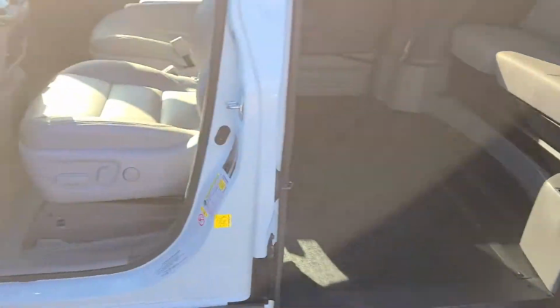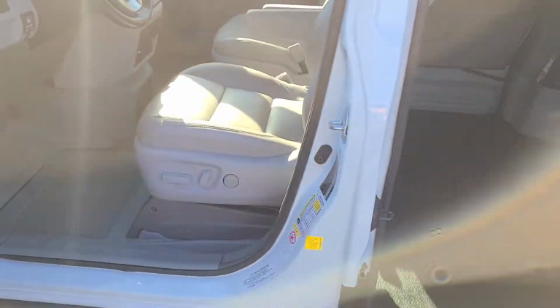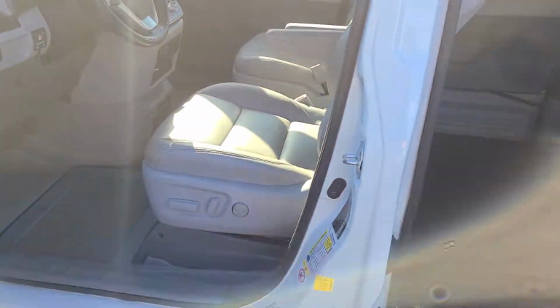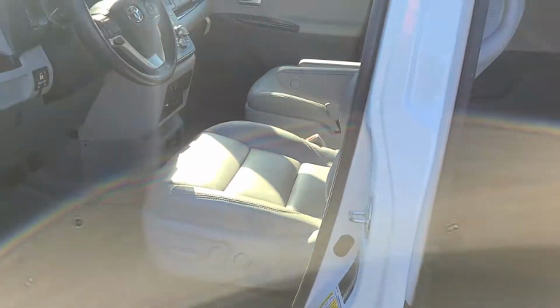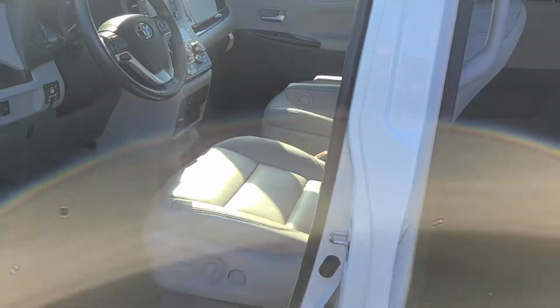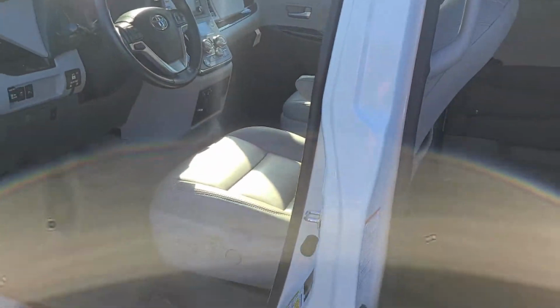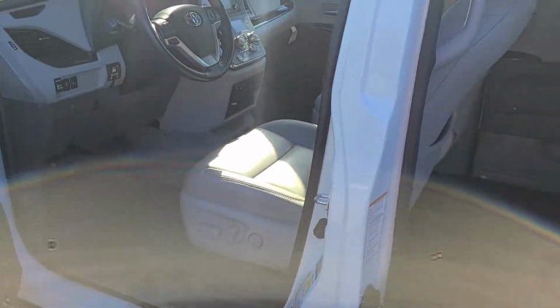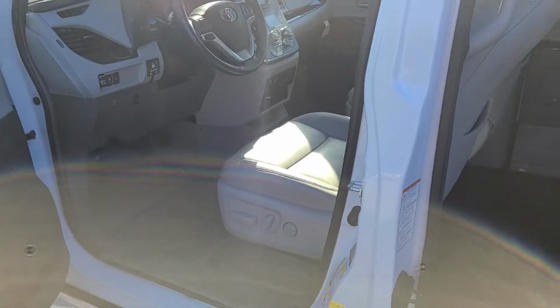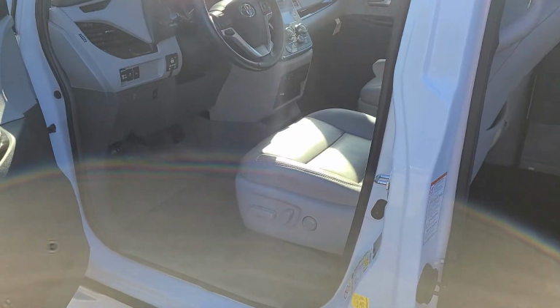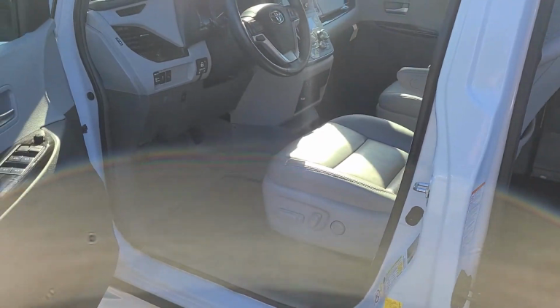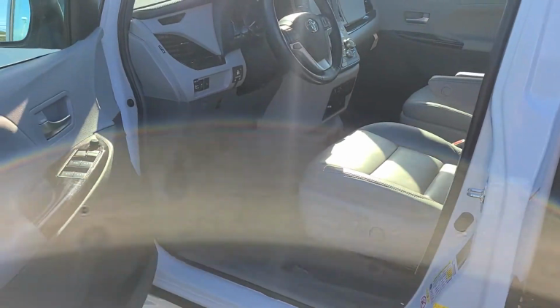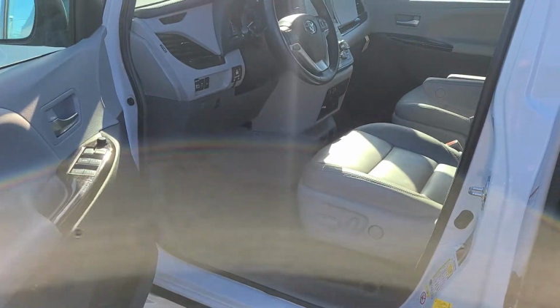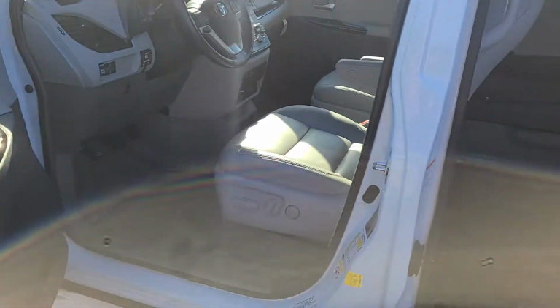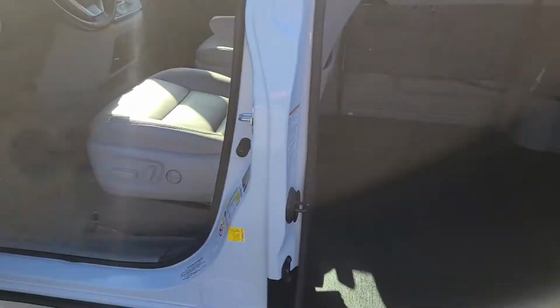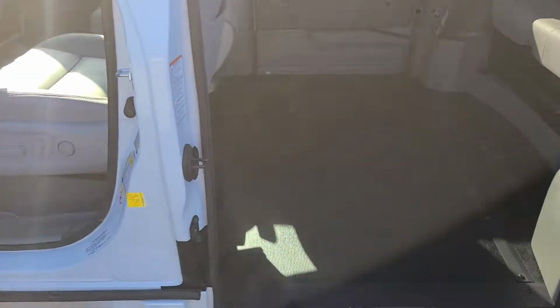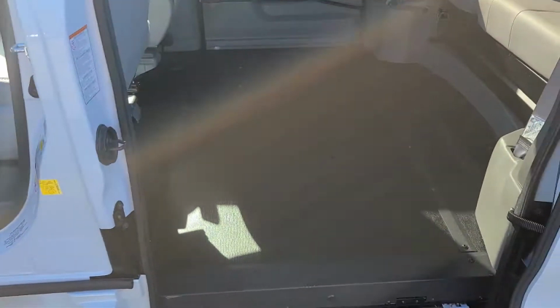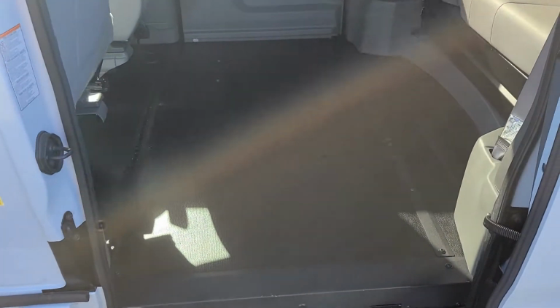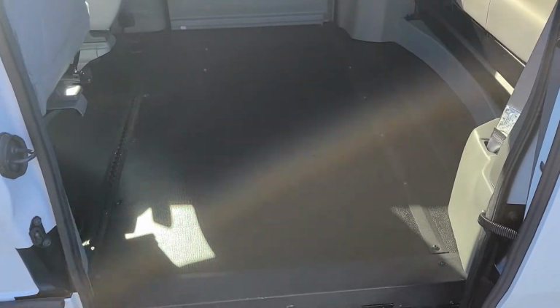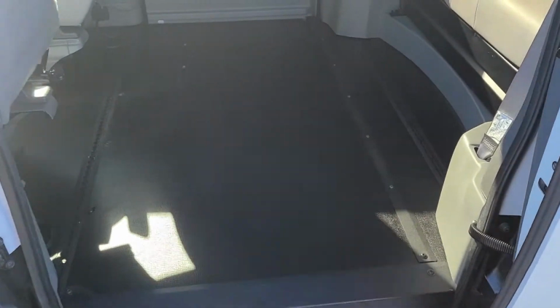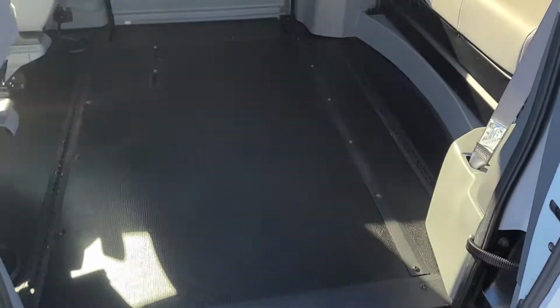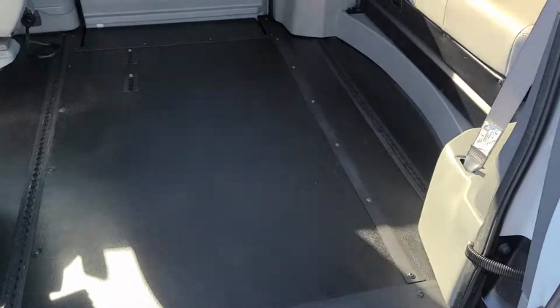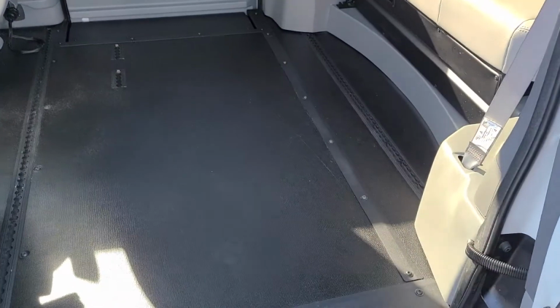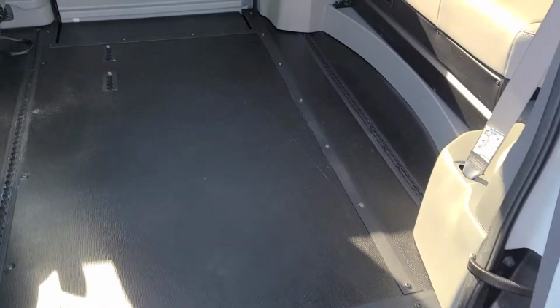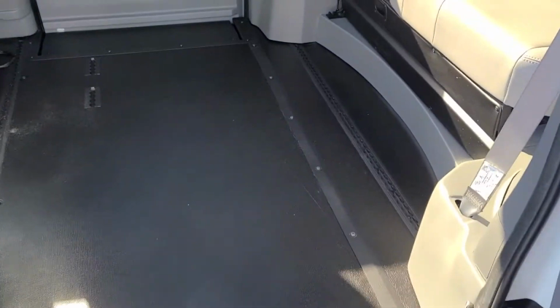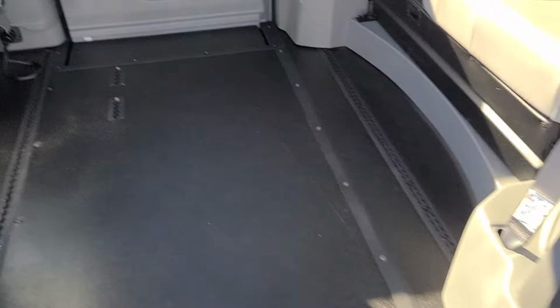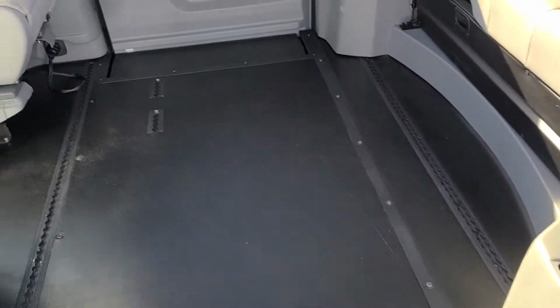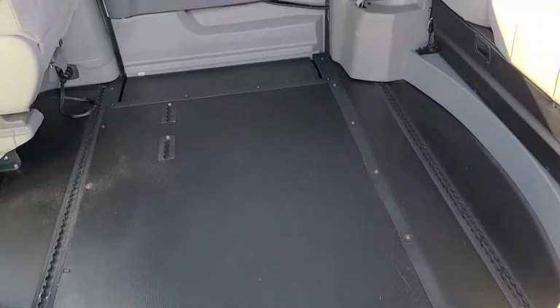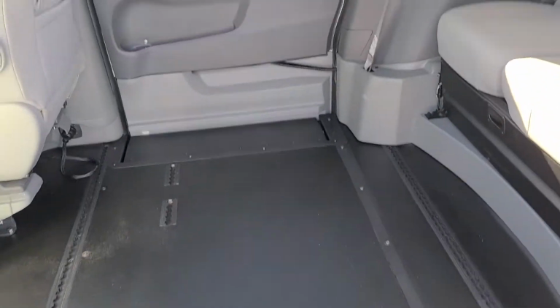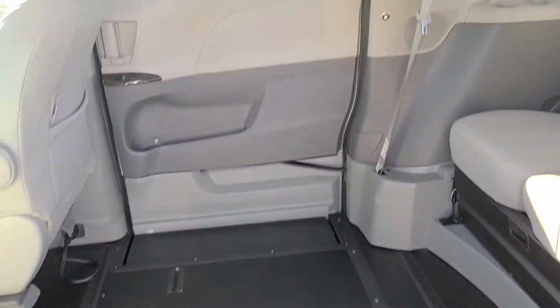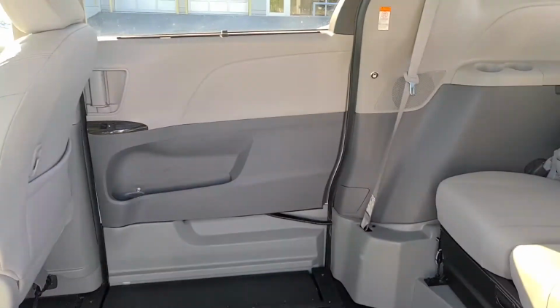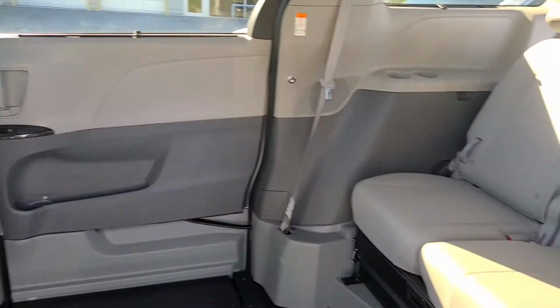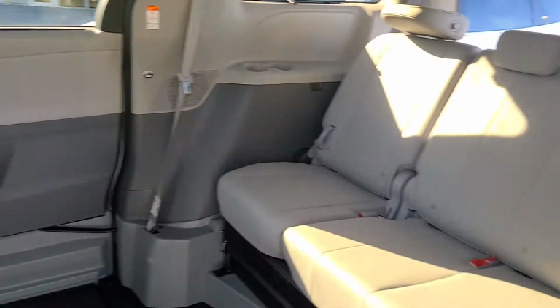We price all of our vehicles super aggressive and they sell very quickly. This does have the handicap capability here — very nice.